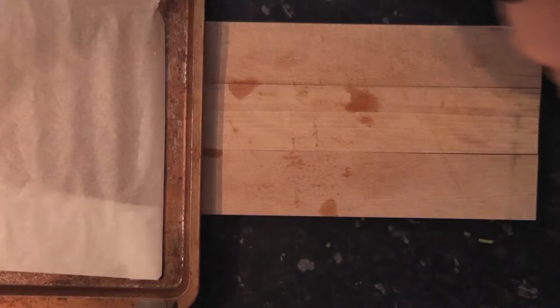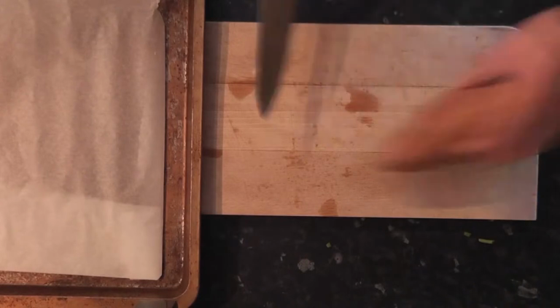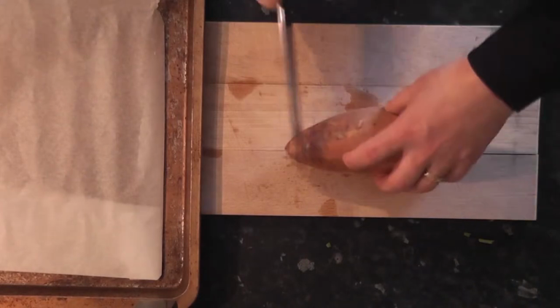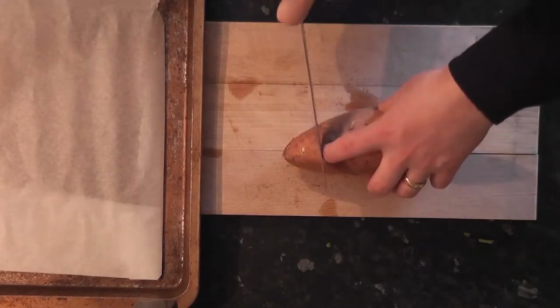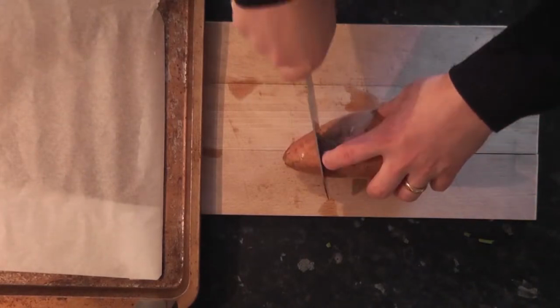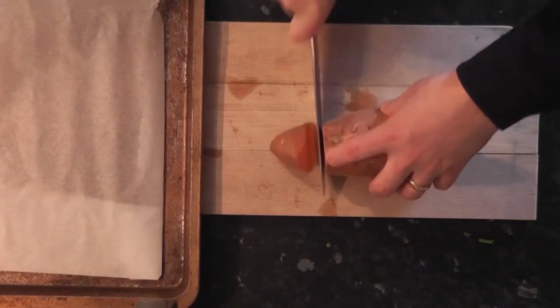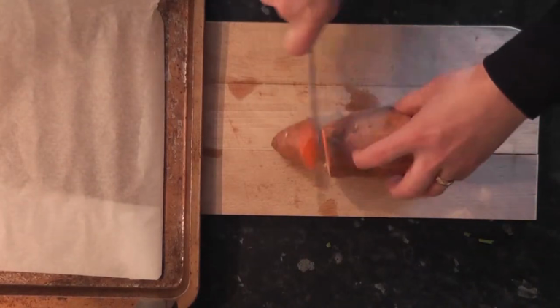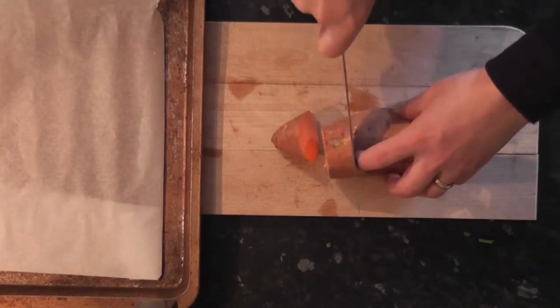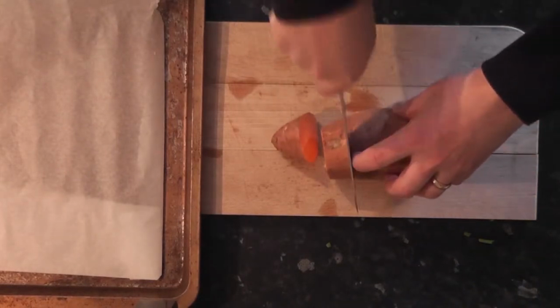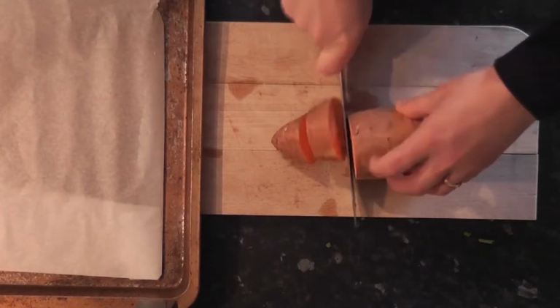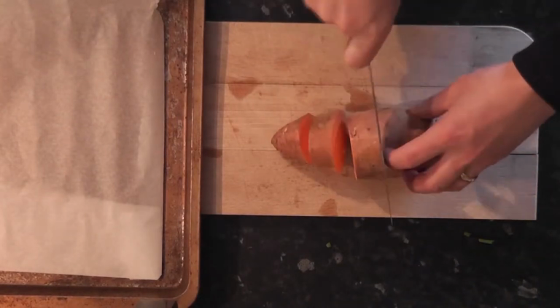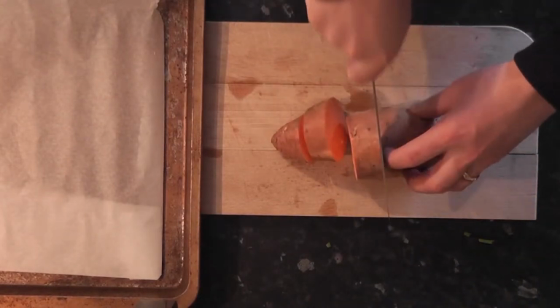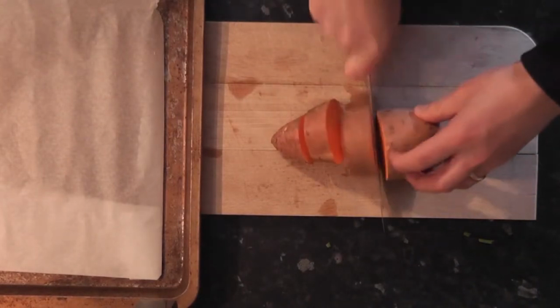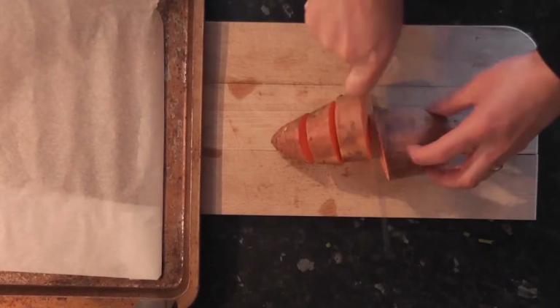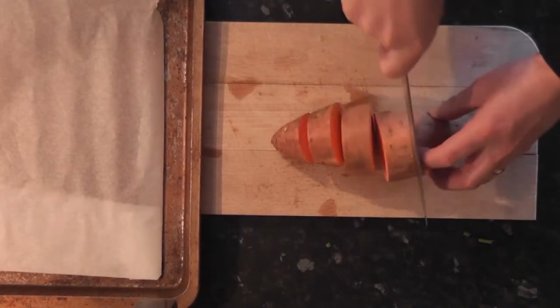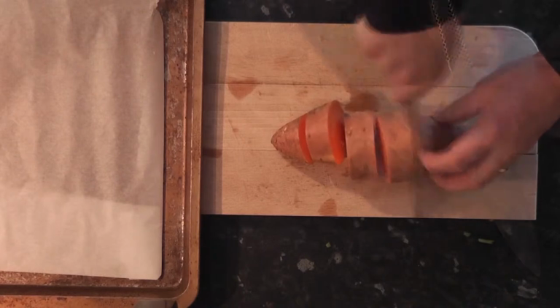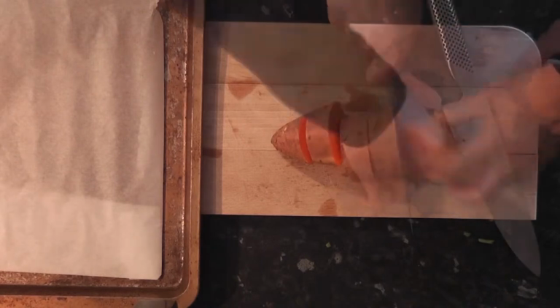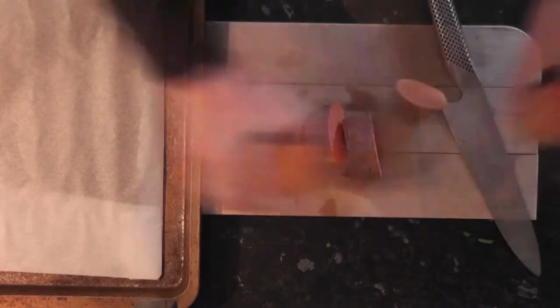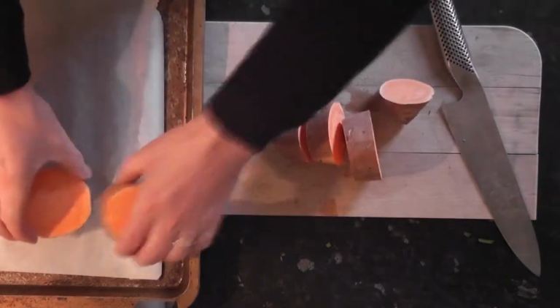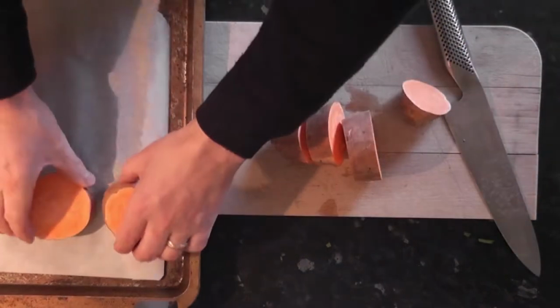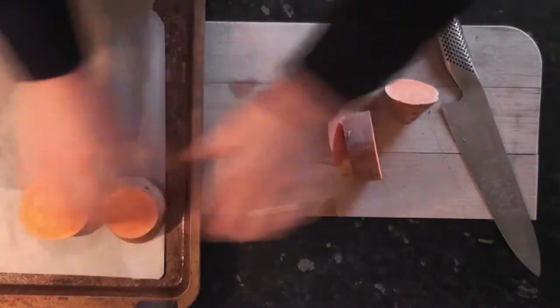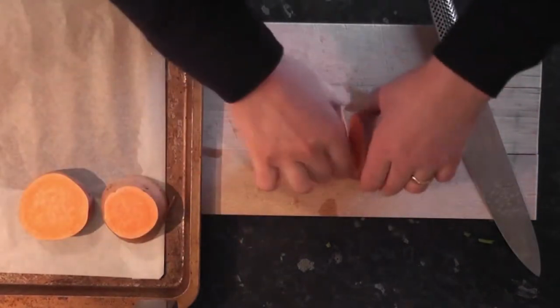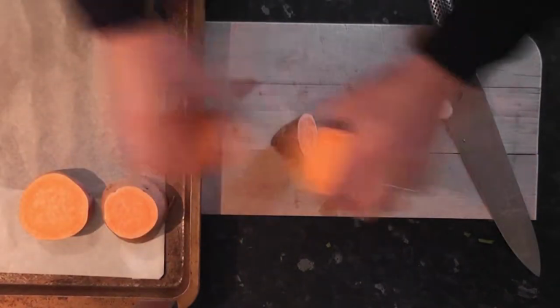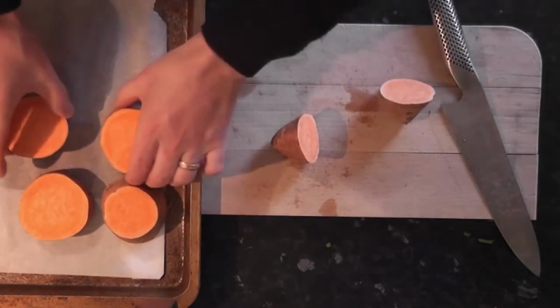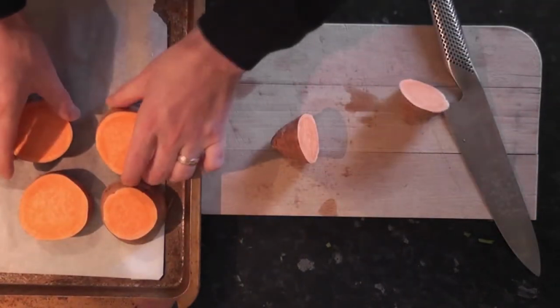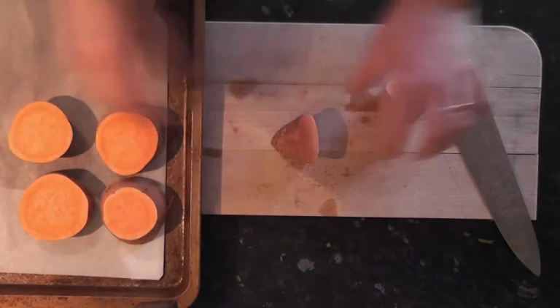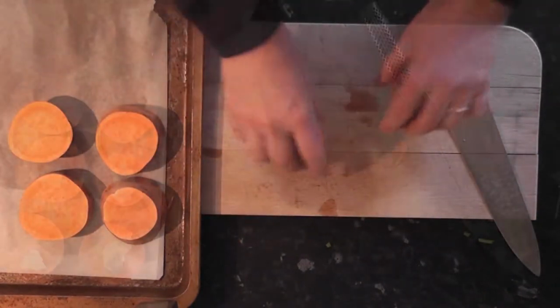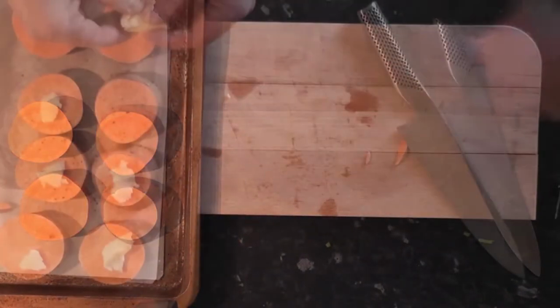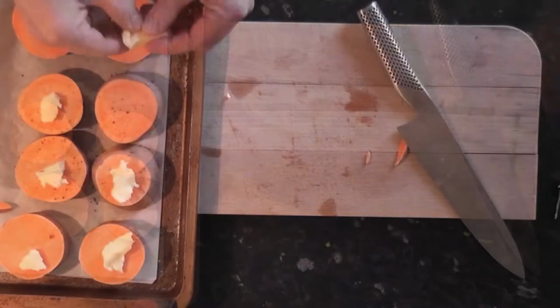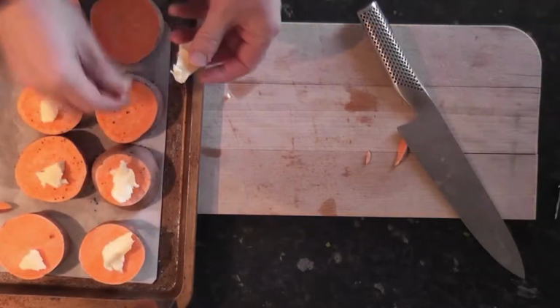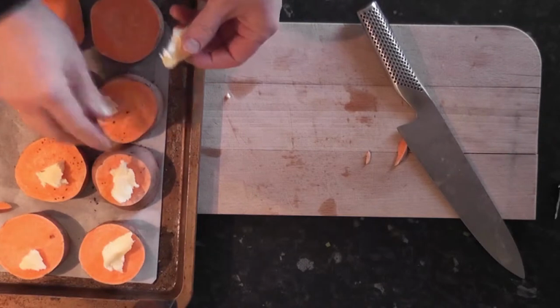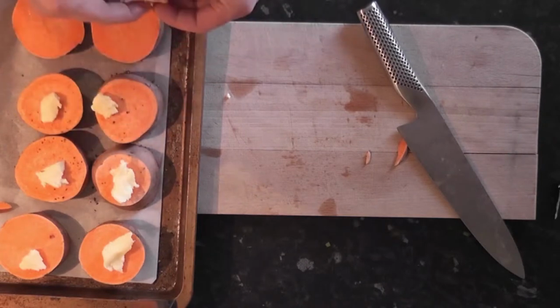To make the sweet potato, we're just going to cut that into discs about an inch thick. Season with salt and pepper again, a knob of butter. That goes into the same oven for about 20 minutes as well.